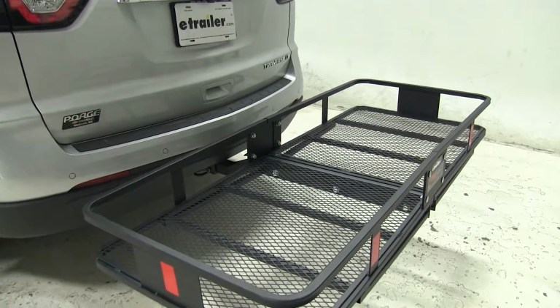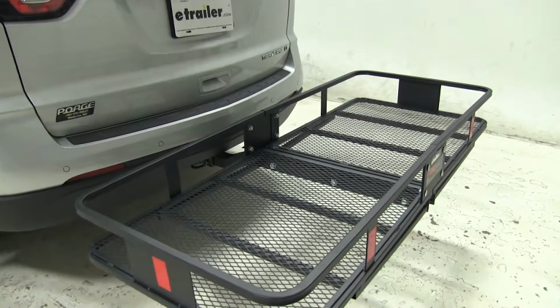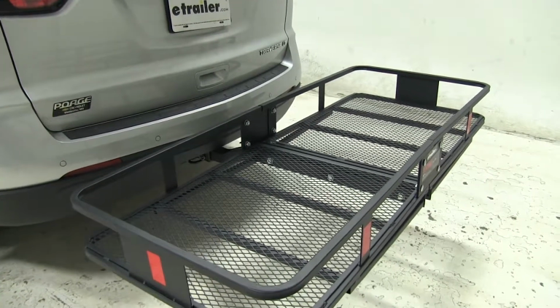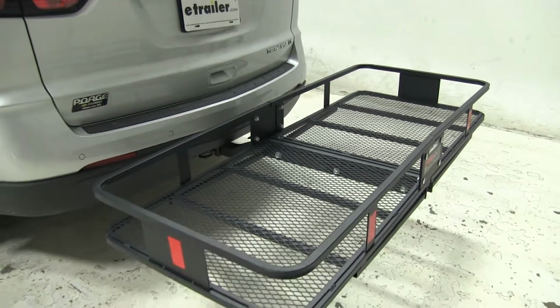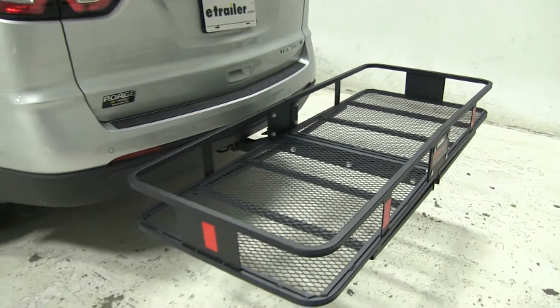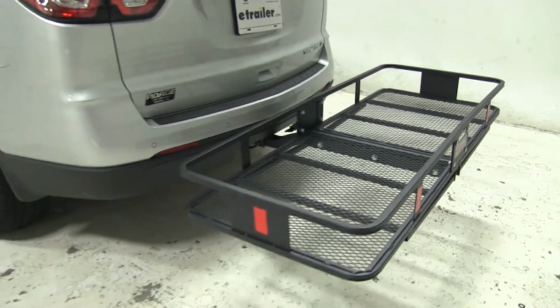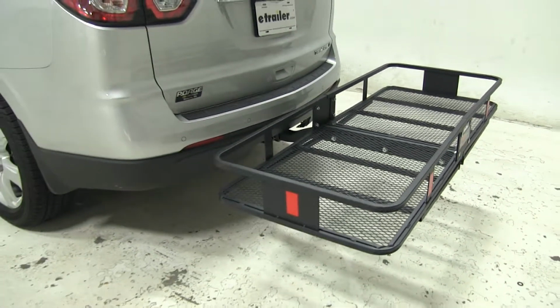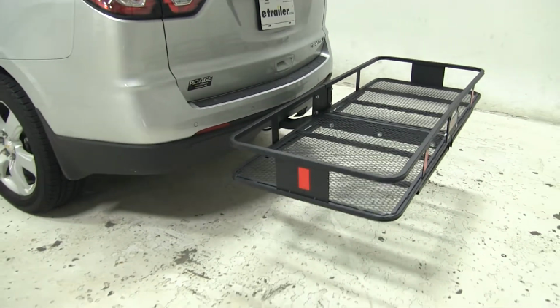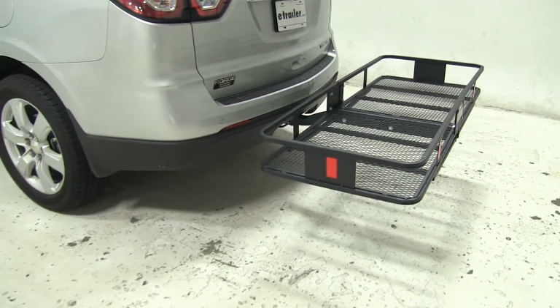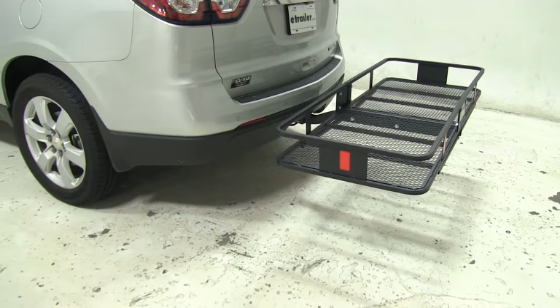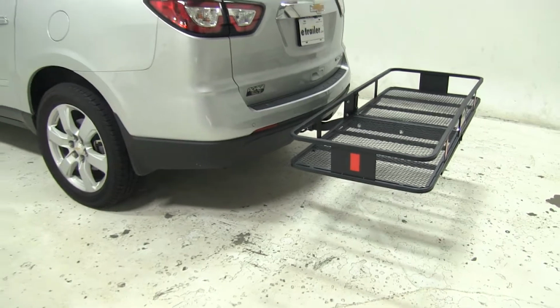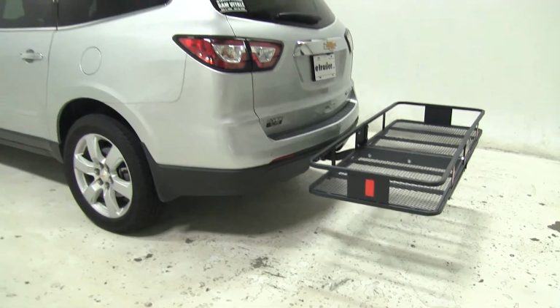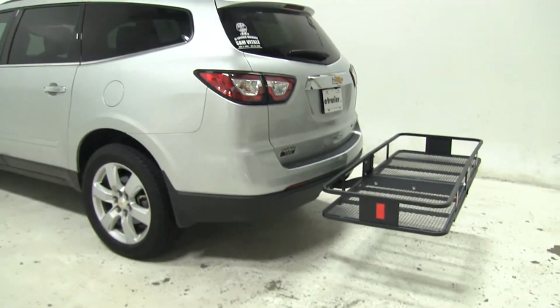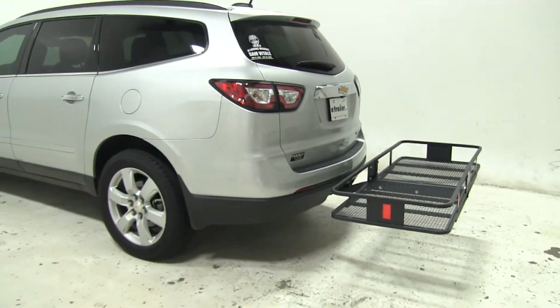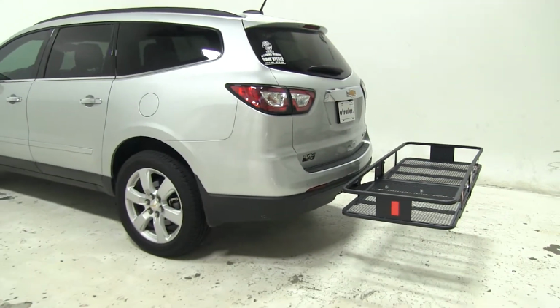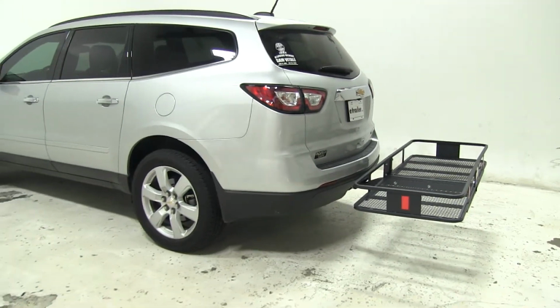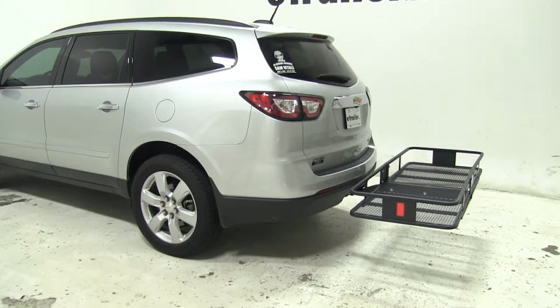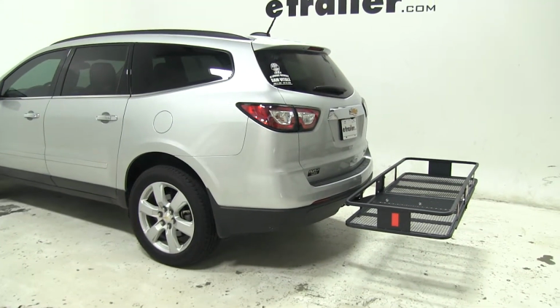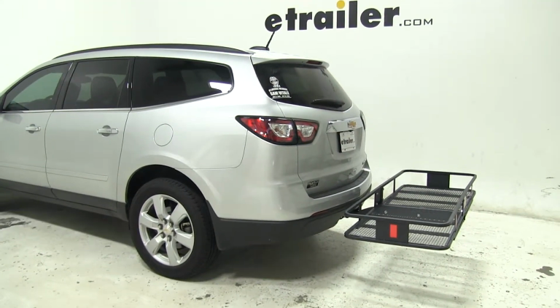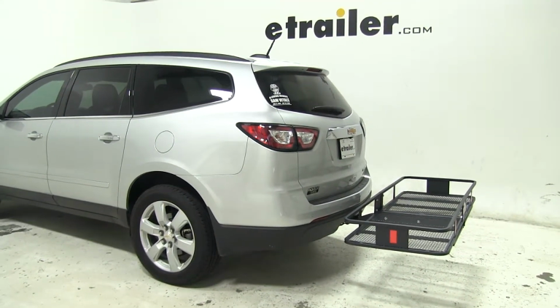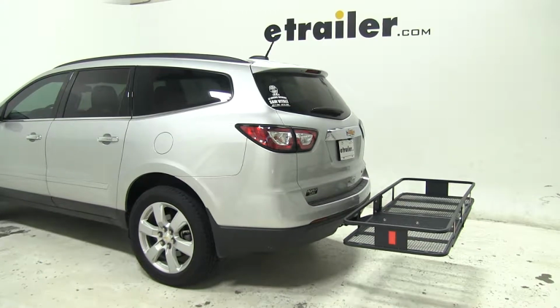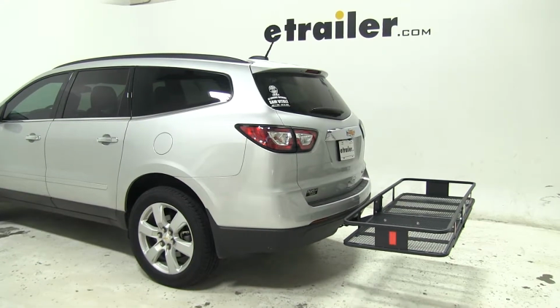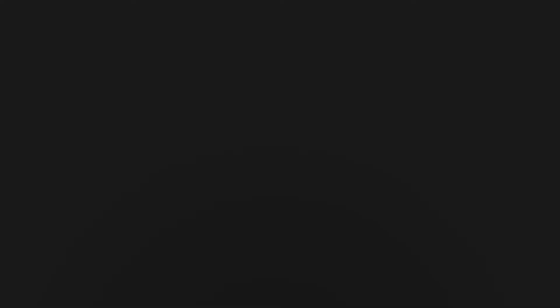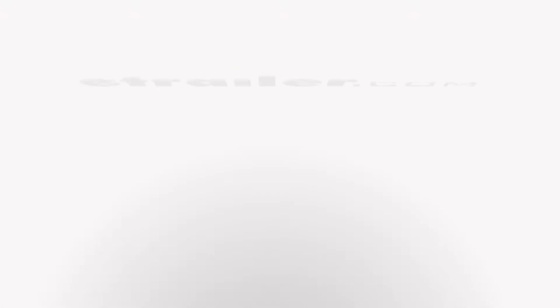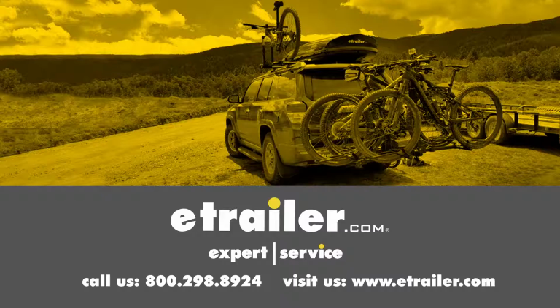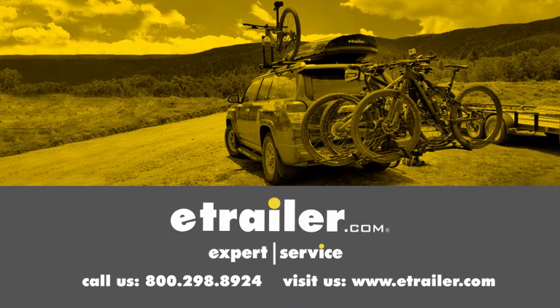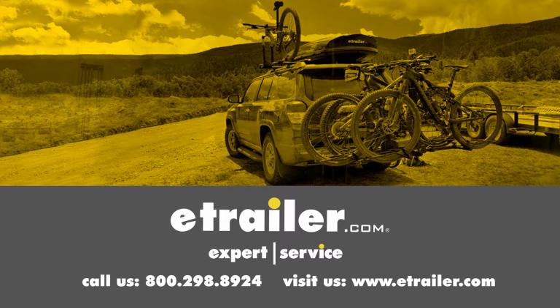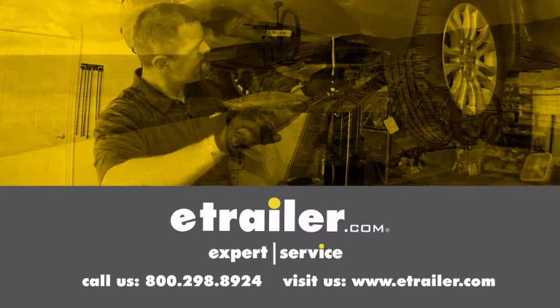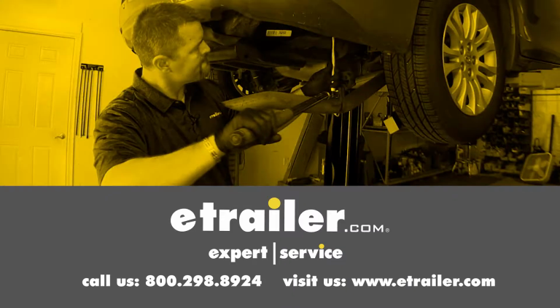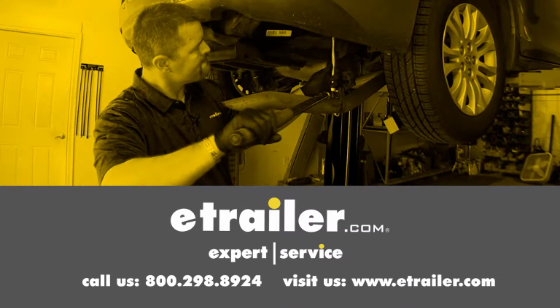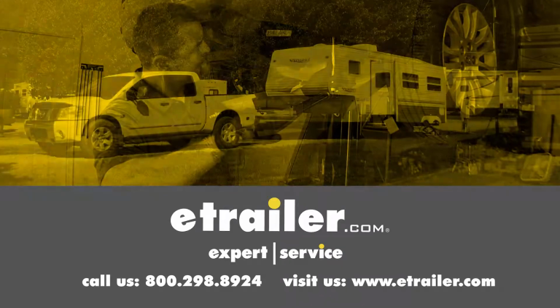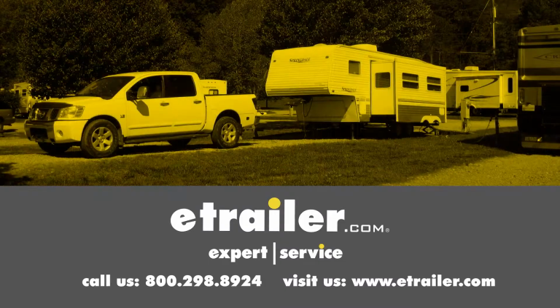And there you have it for the Kirk Cargo Carrier, part number C18152, on our 2016 Chevrolet Traverse. Click the link below to shop, learn more, or visit us at eTrailer.com.